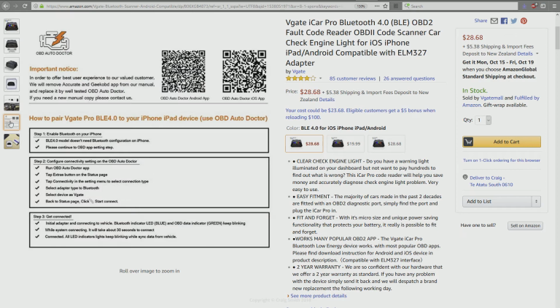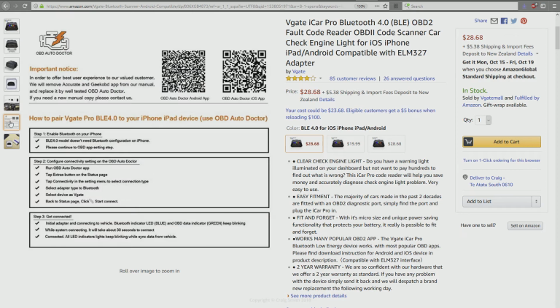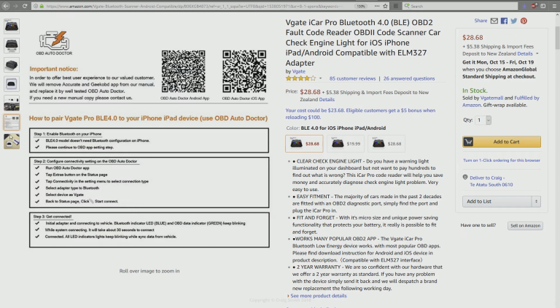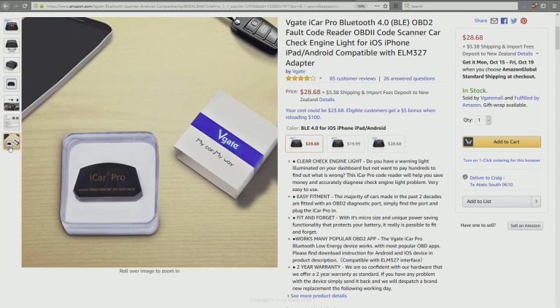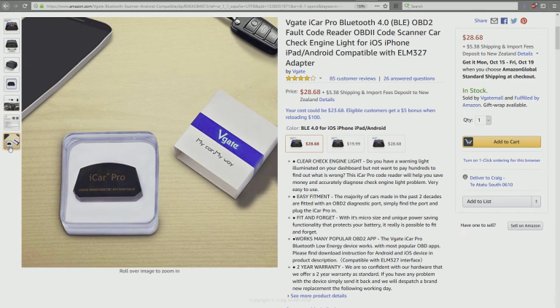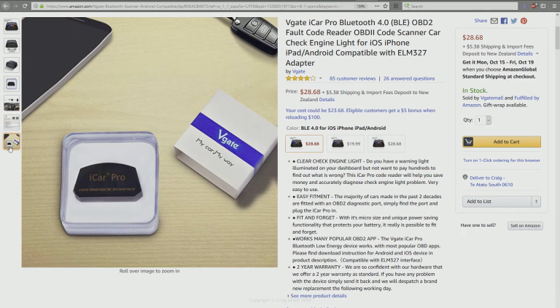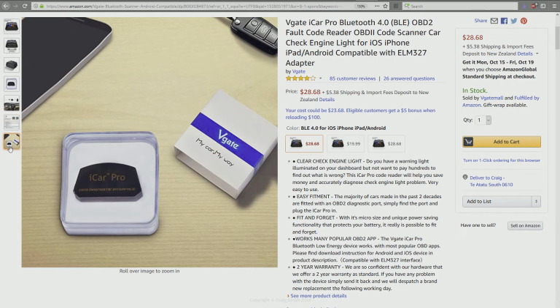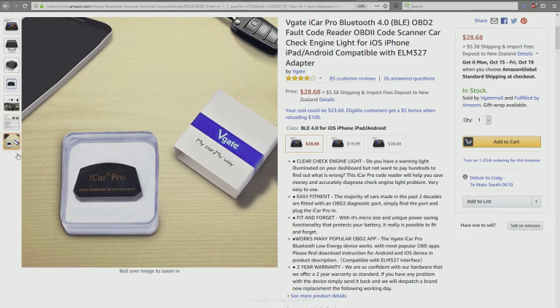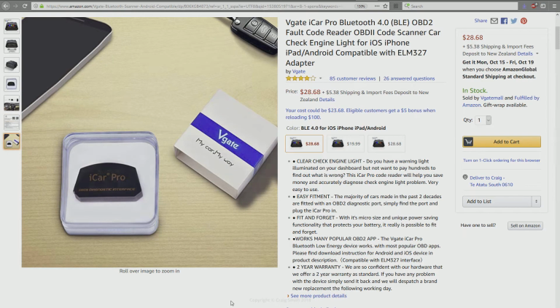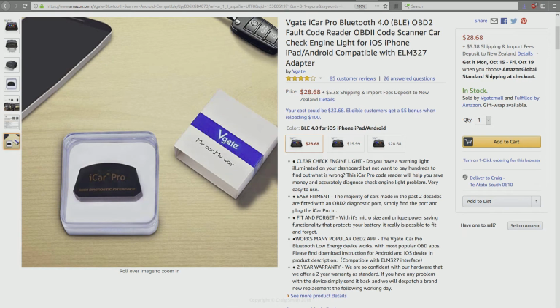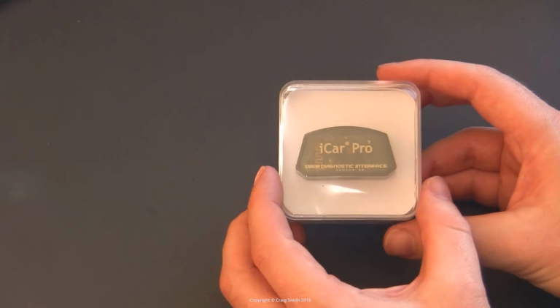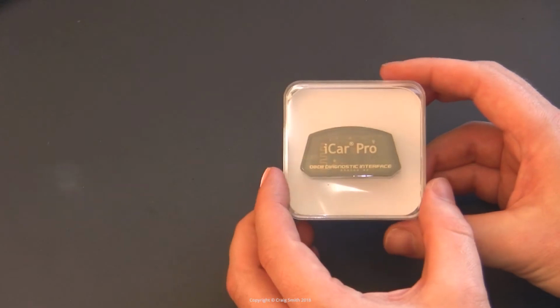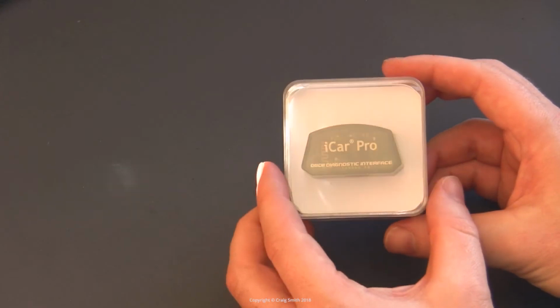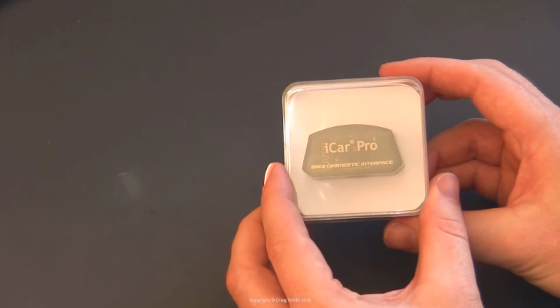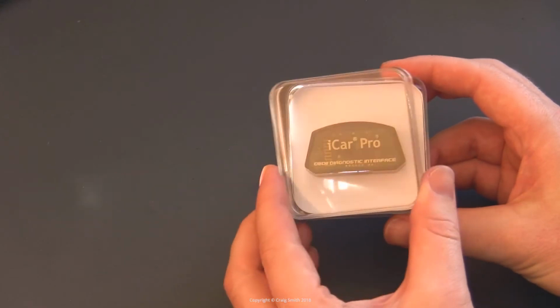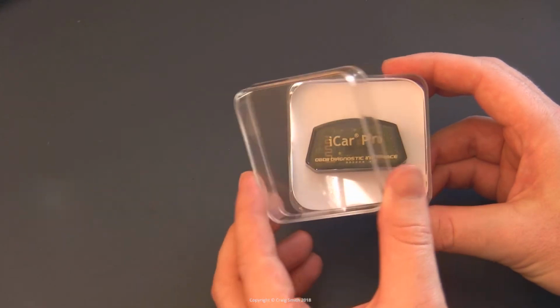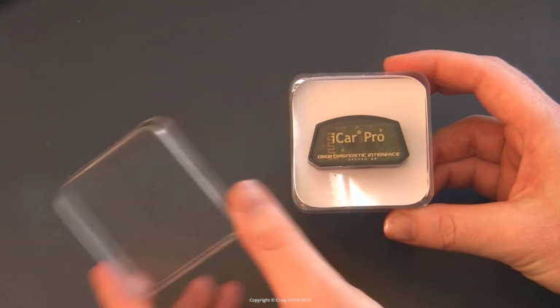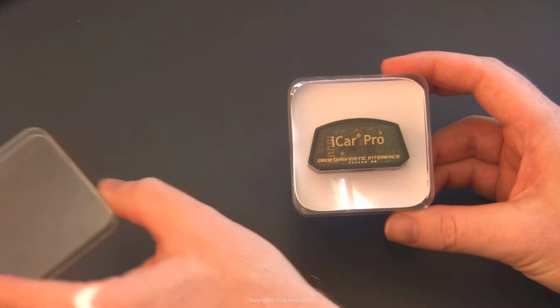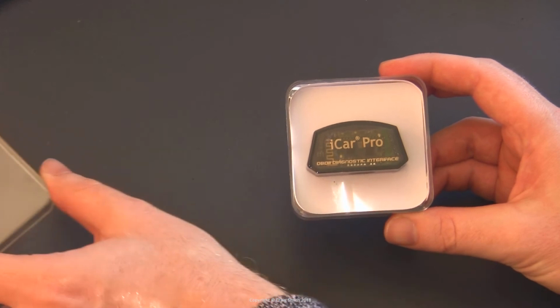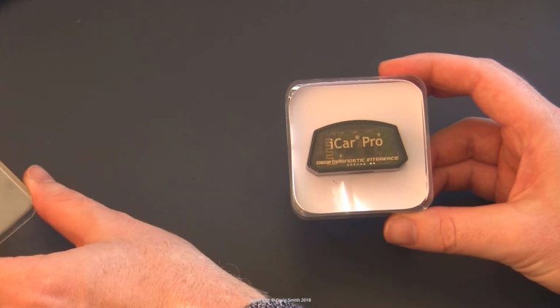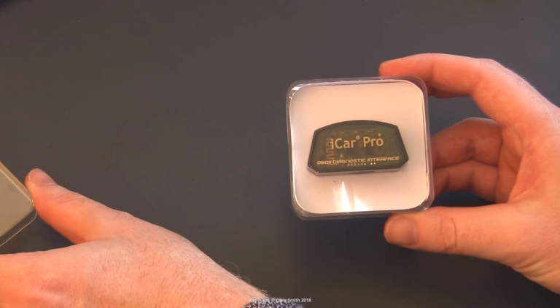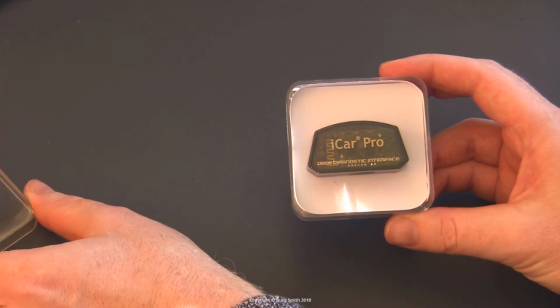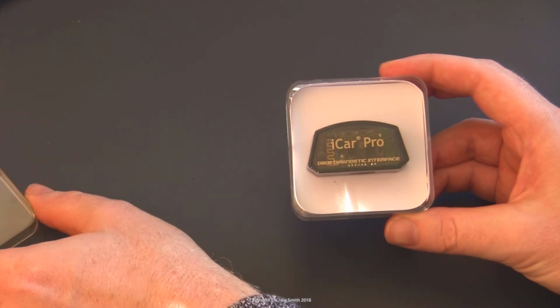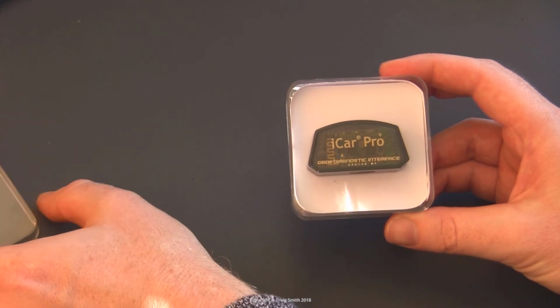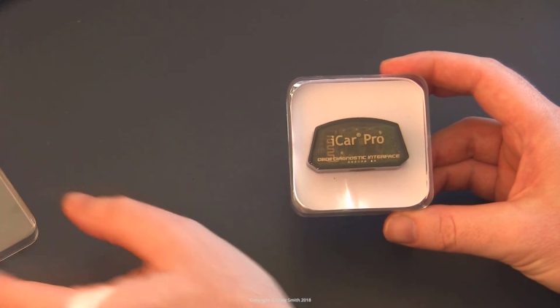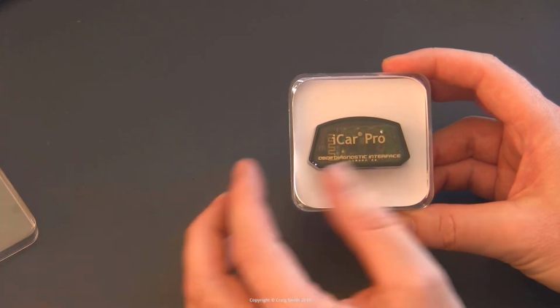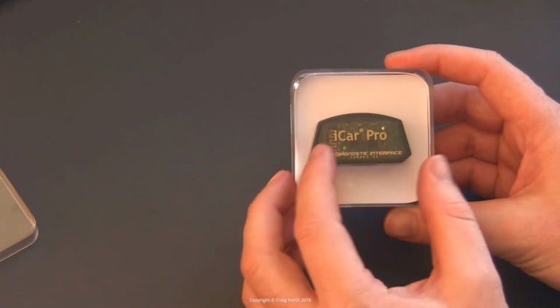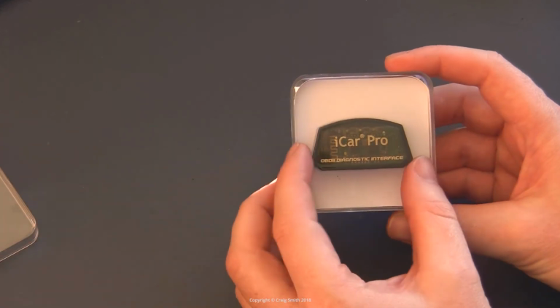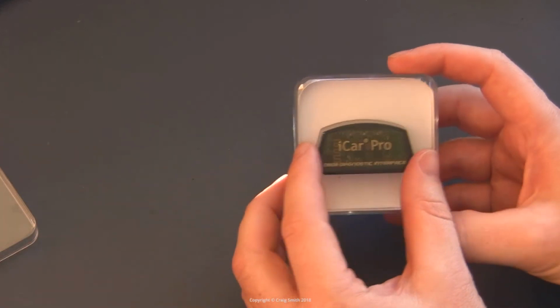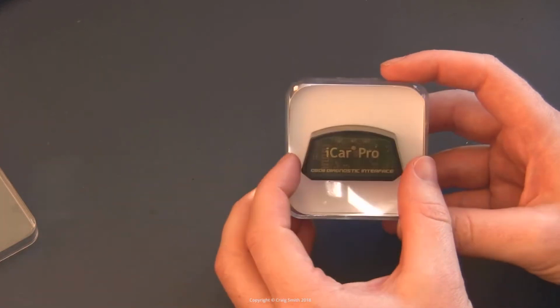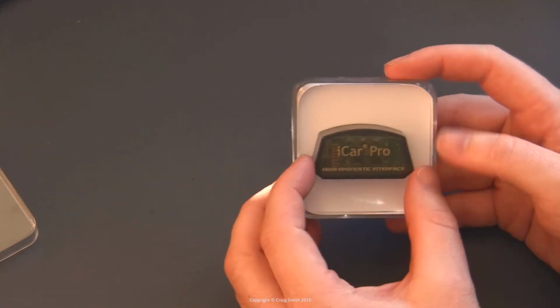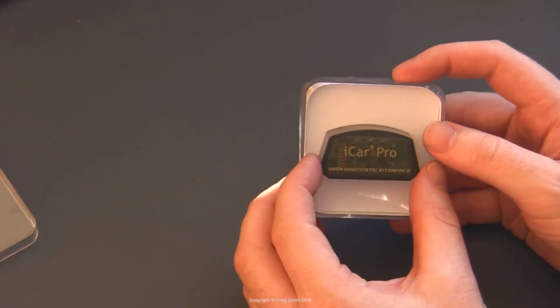I'm not going to do a totally comprehensive review here. I'm more interested in what the improvements in this Pro version are vis-a-vis the old one.